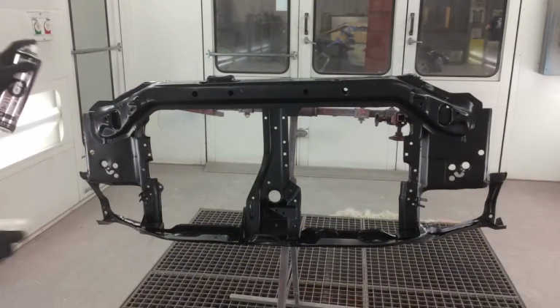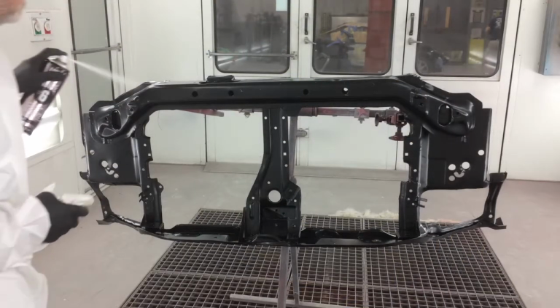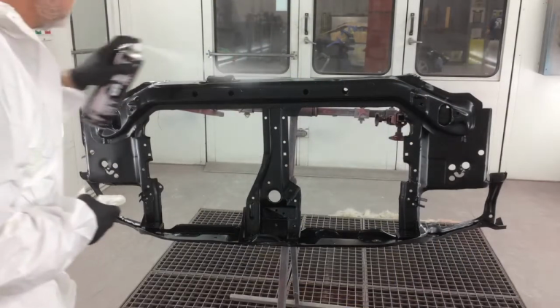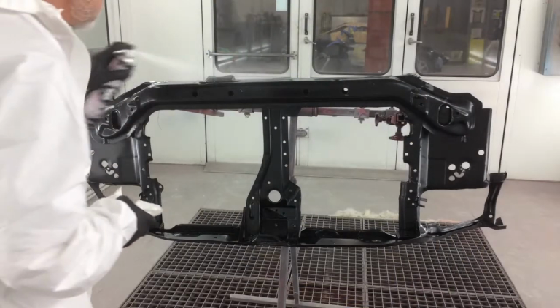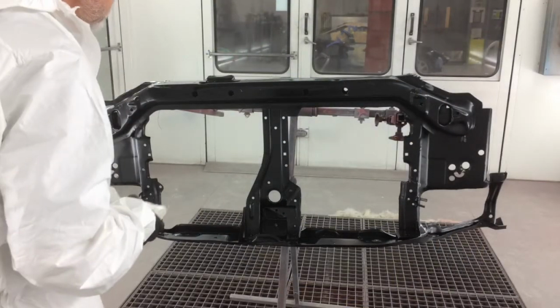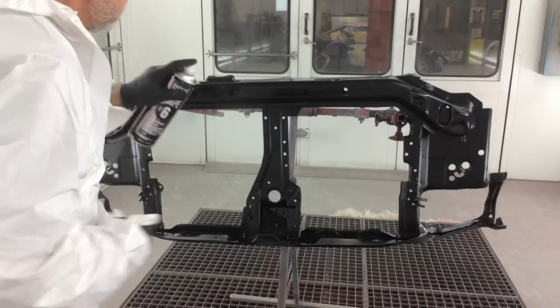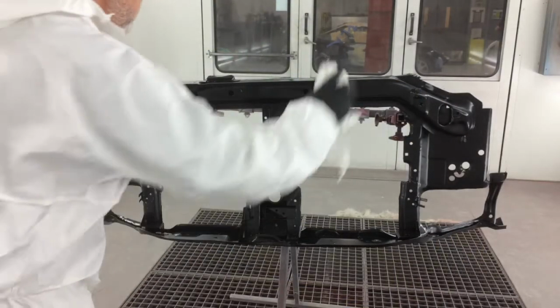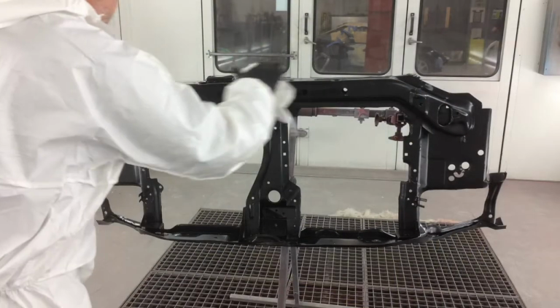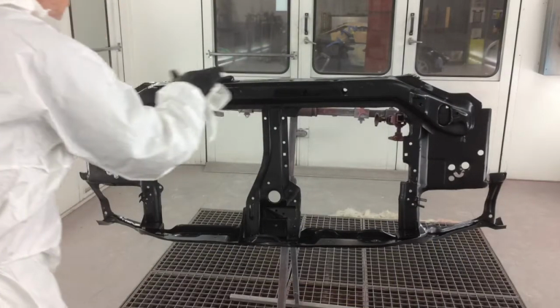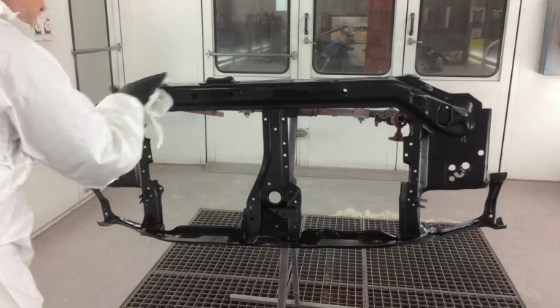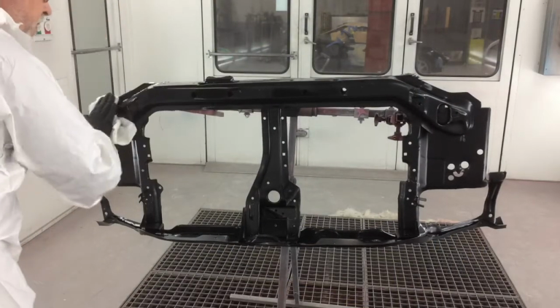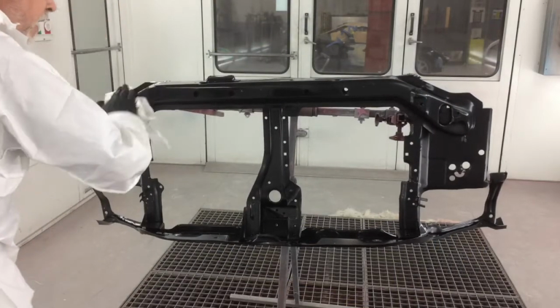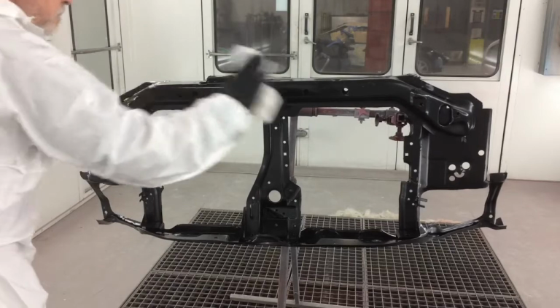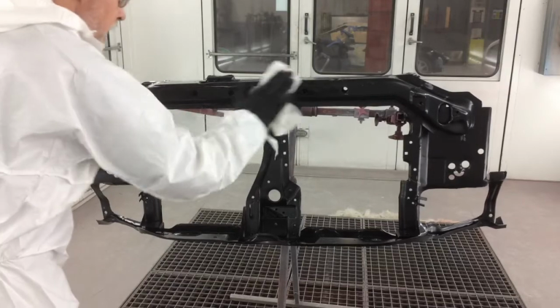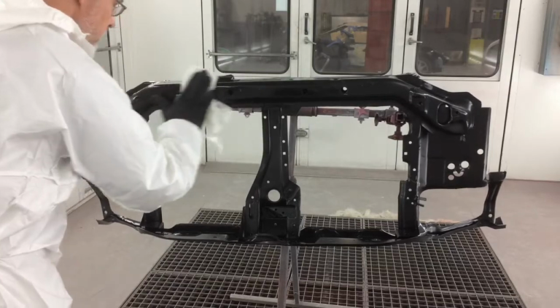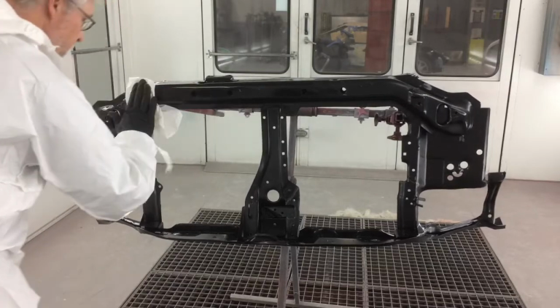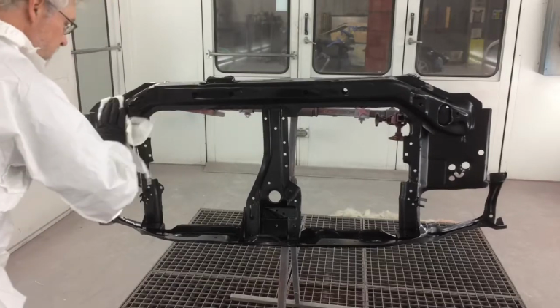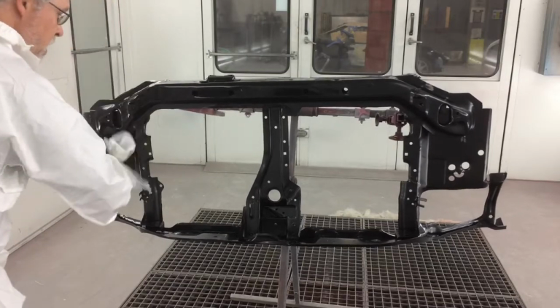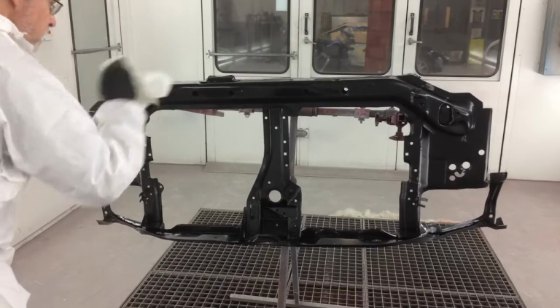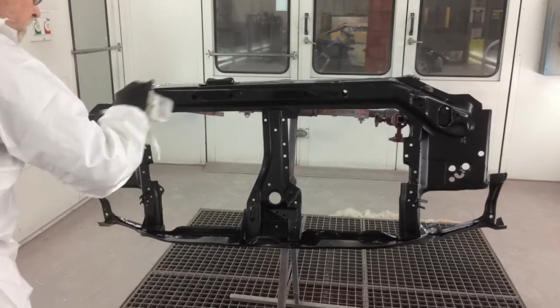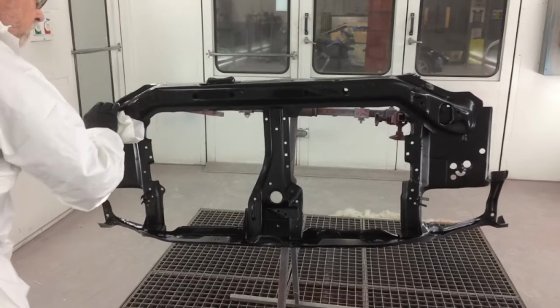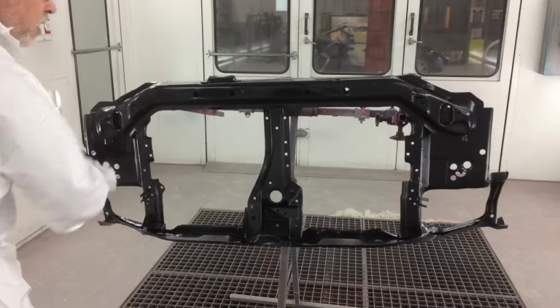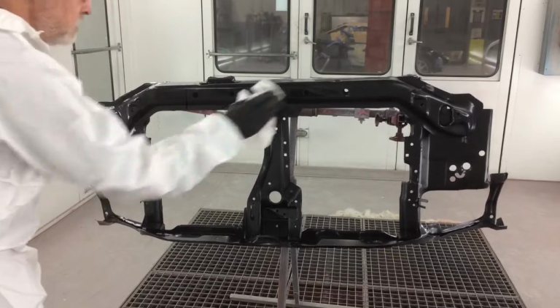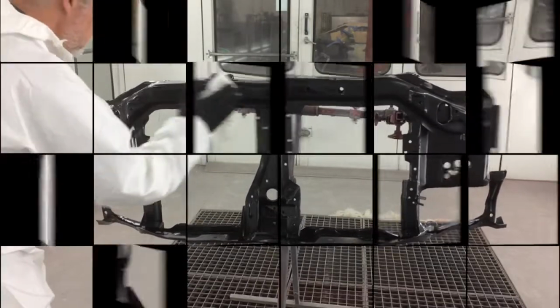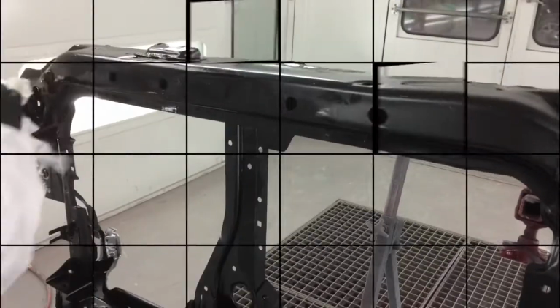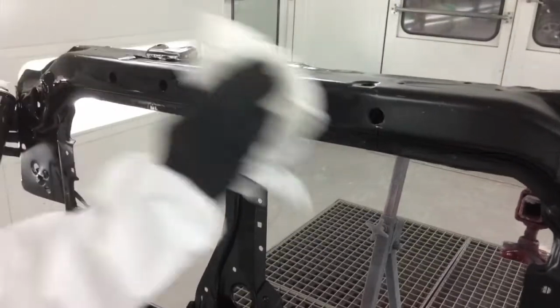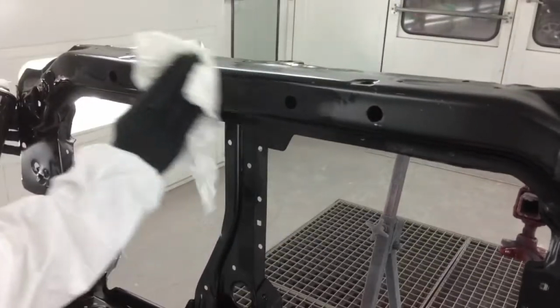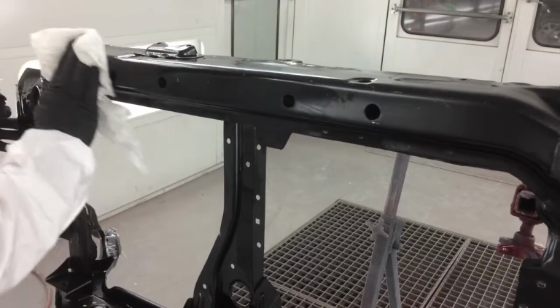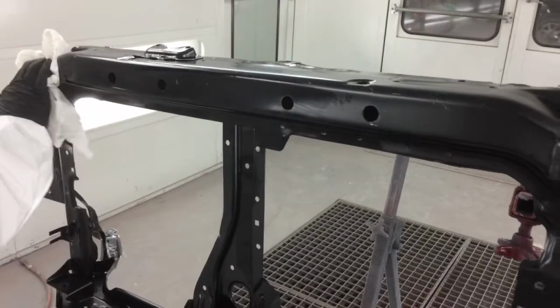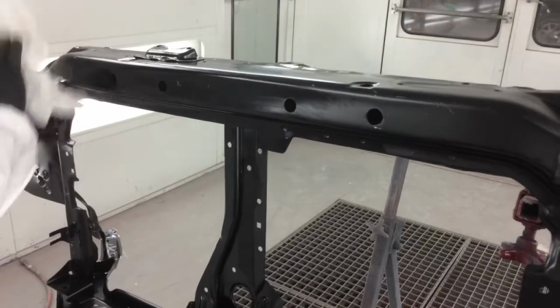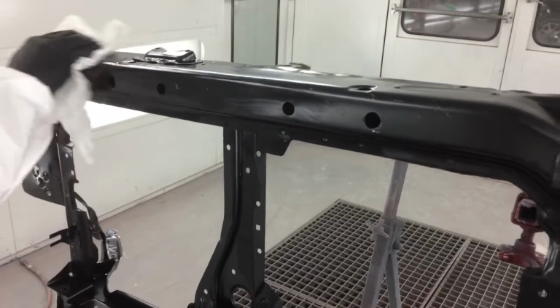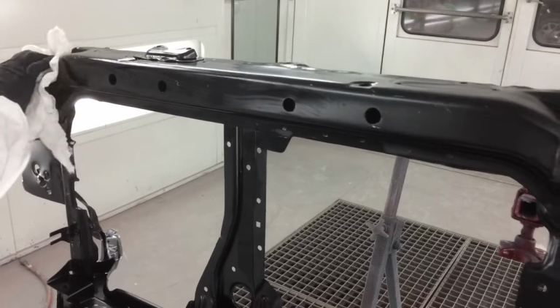Begin by cleaning the surface with Wipe 6 and a clean cloth to remove any surface contaminants. Best practice is to wipe in one direction only, which reduces the risk of spreading contamination.